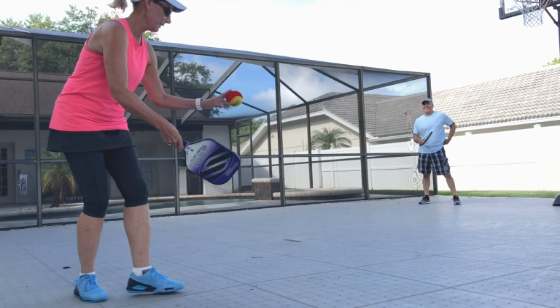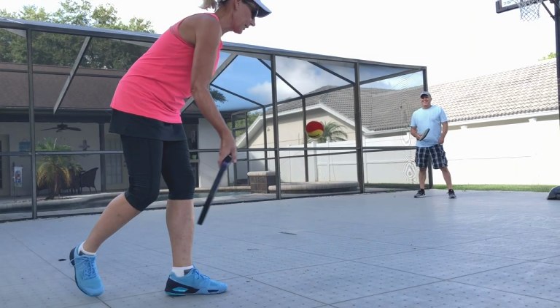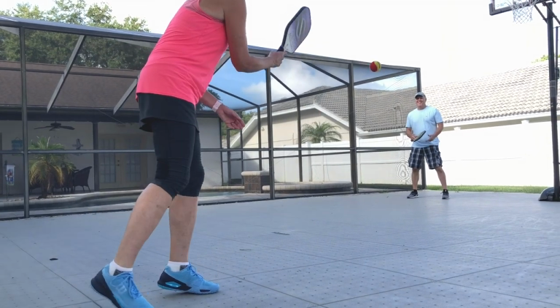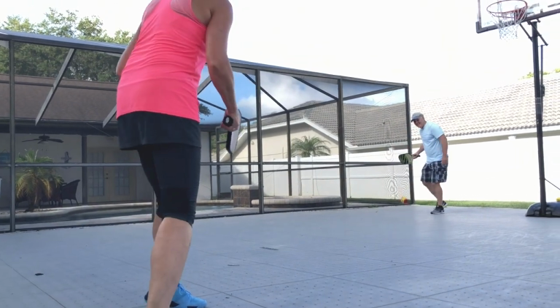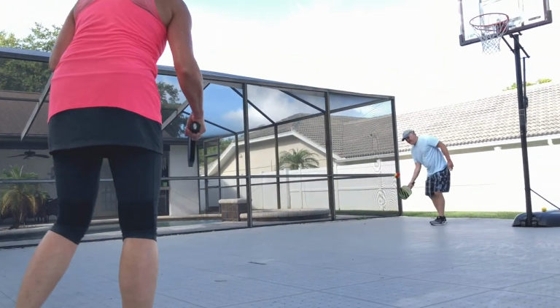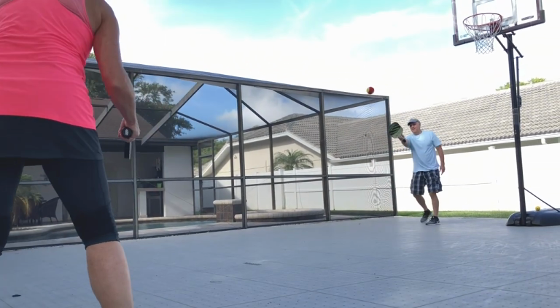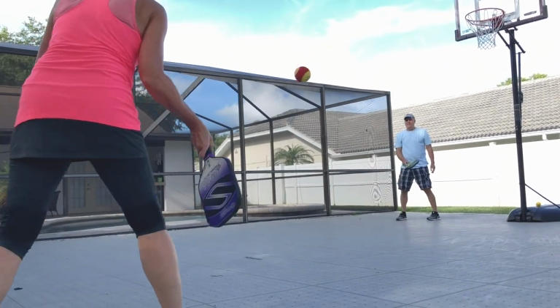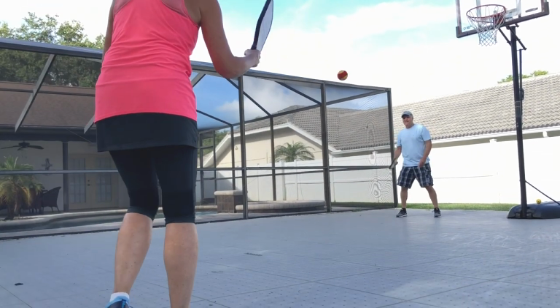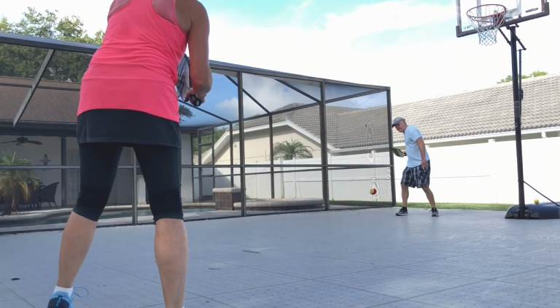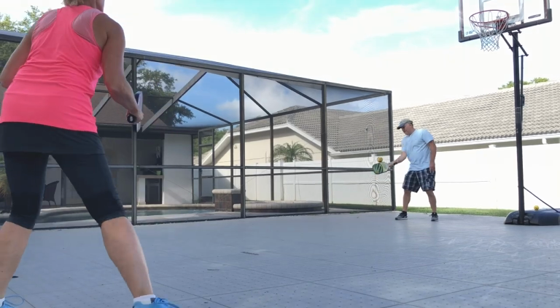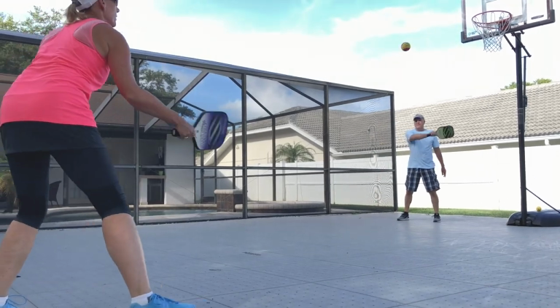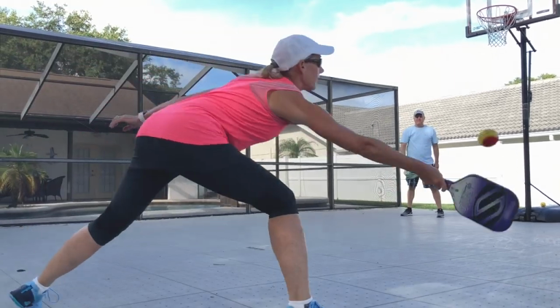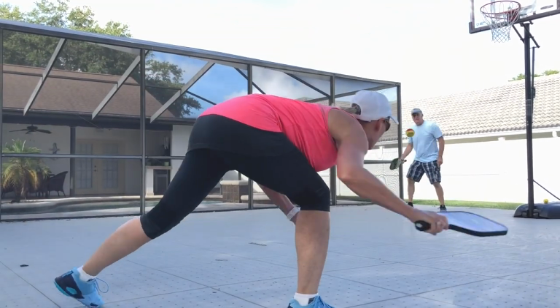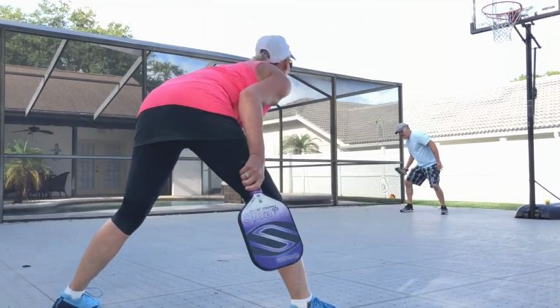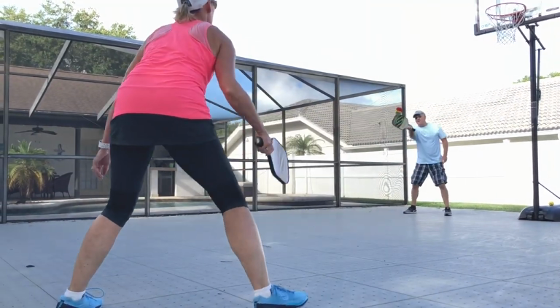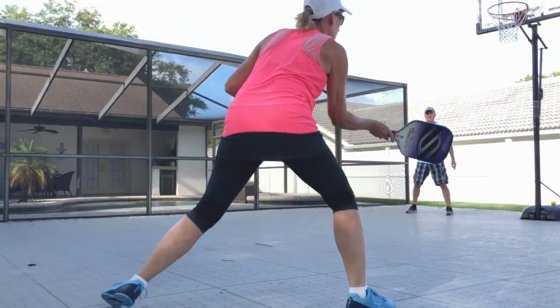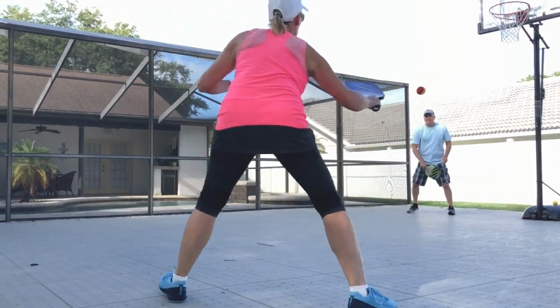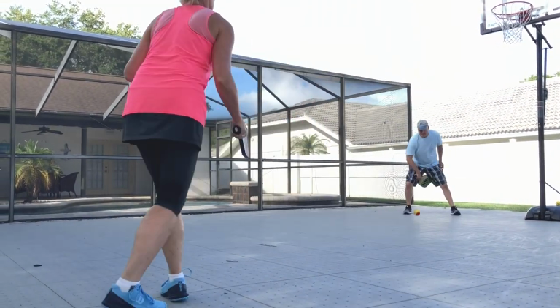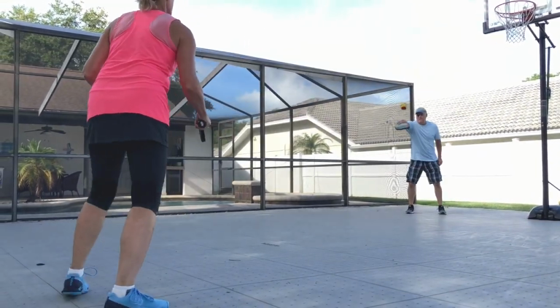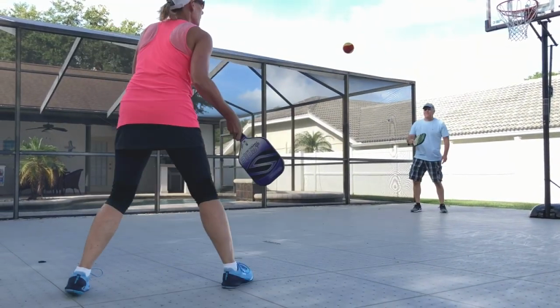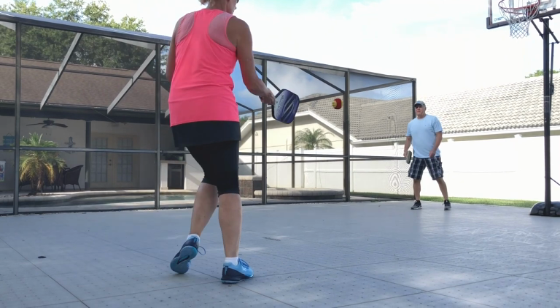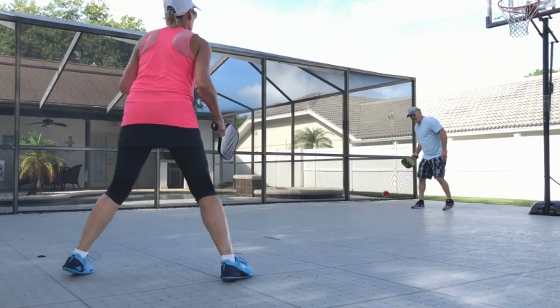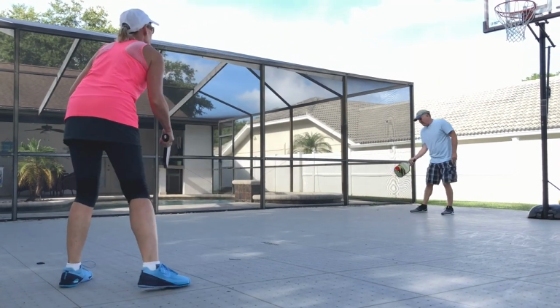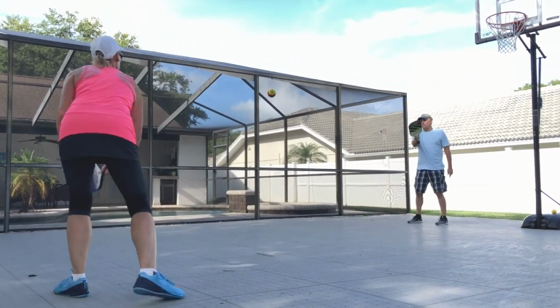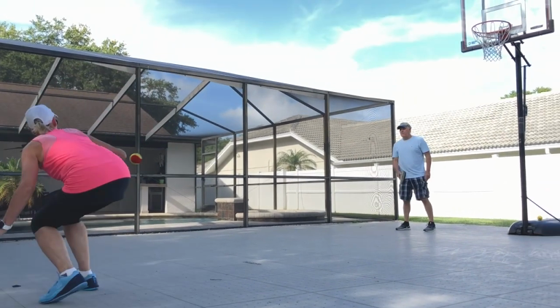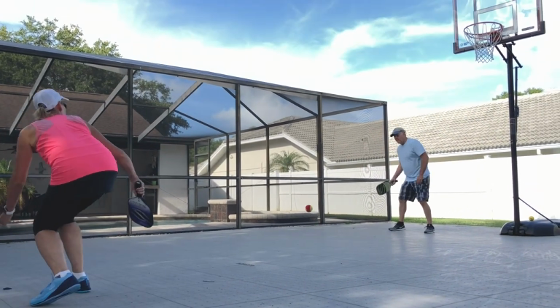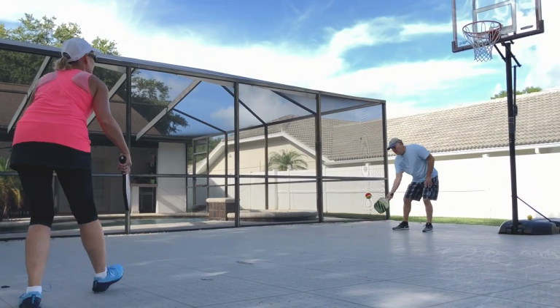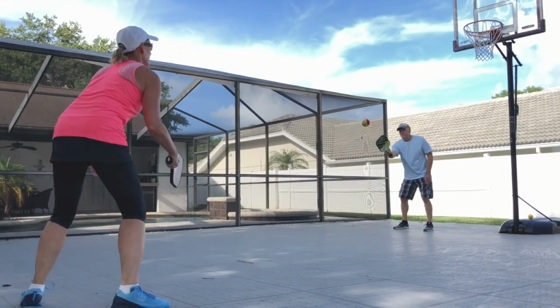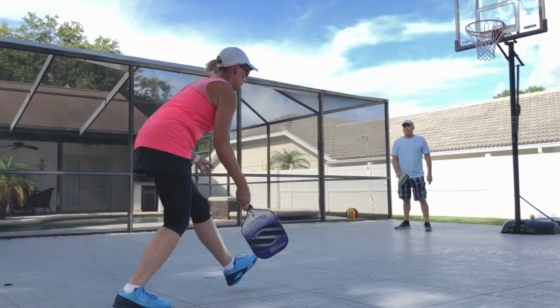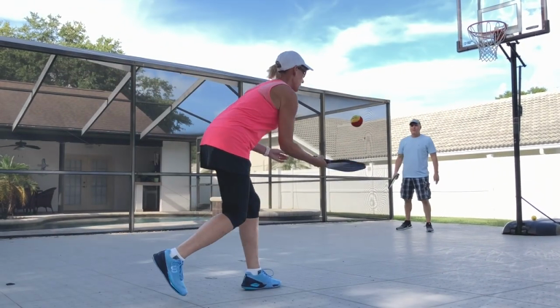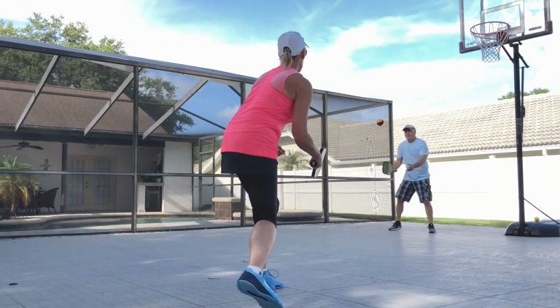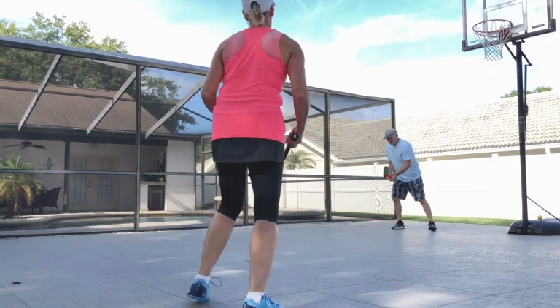The Gamma Revolution Foam Ball is a slightly larger ball, again made of foam, very lively off of altar base court and is dead quiet. So when playing in a neighborhood, you won't be bothering neighbors, but you will be able to have a very active pickleball game.